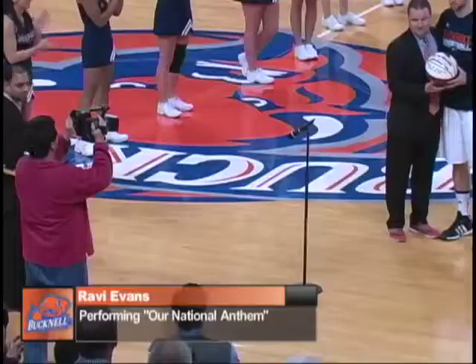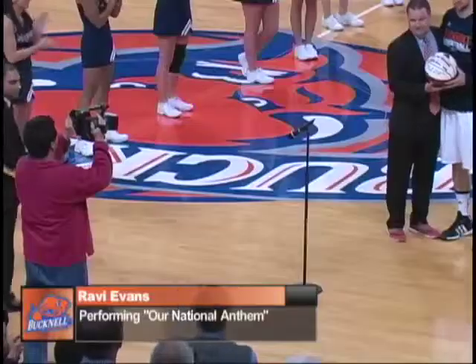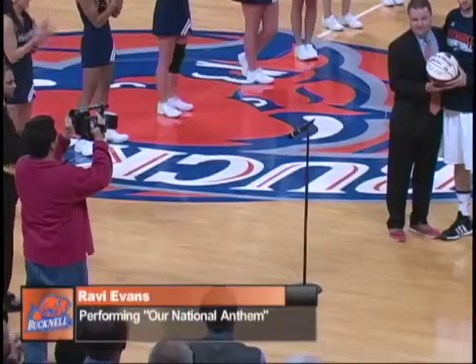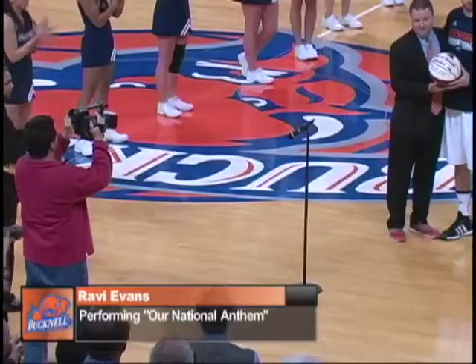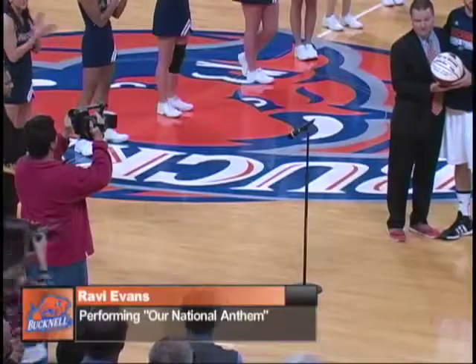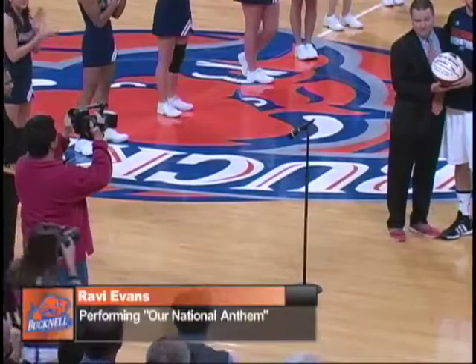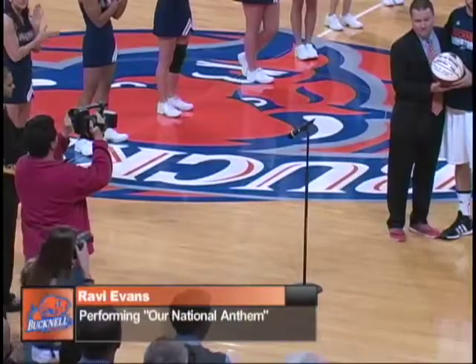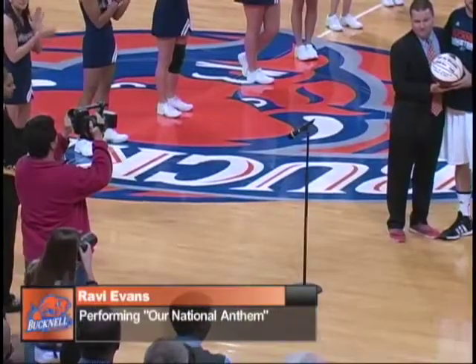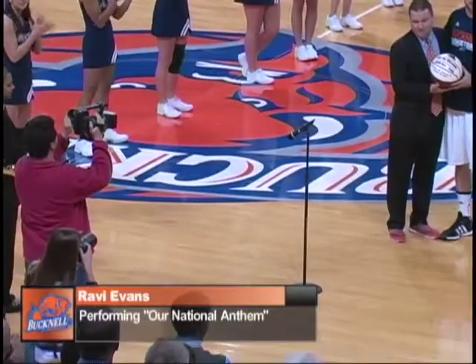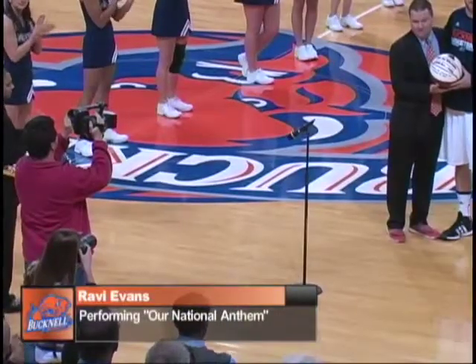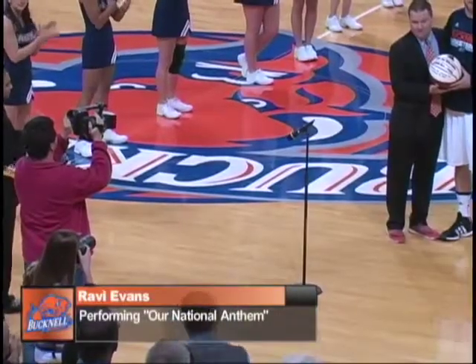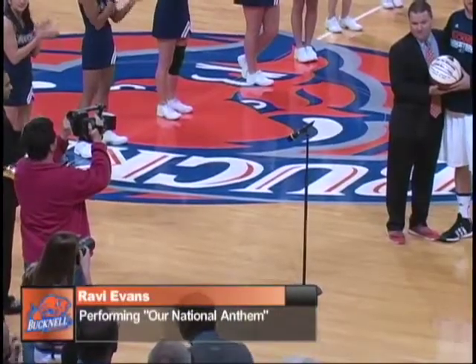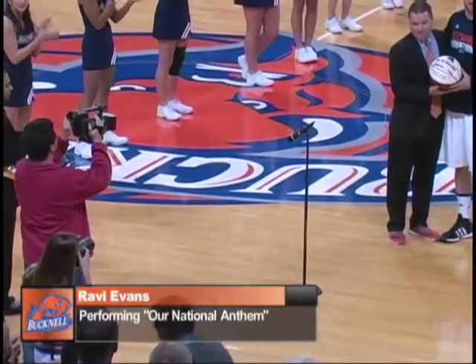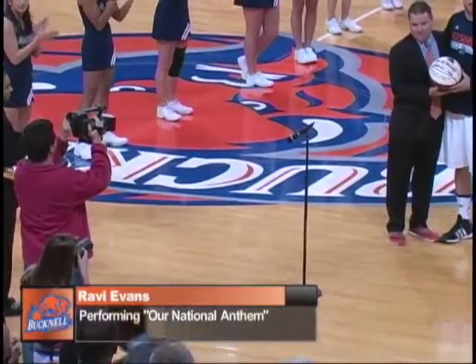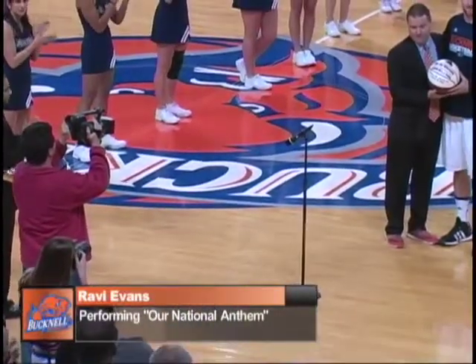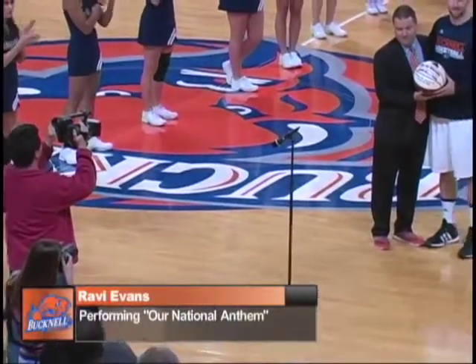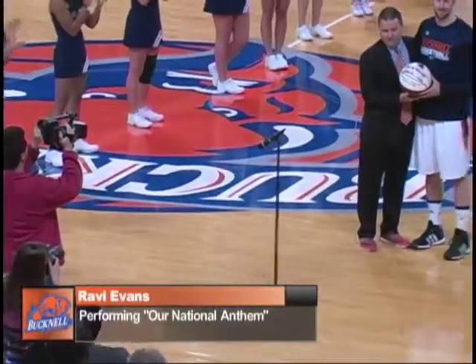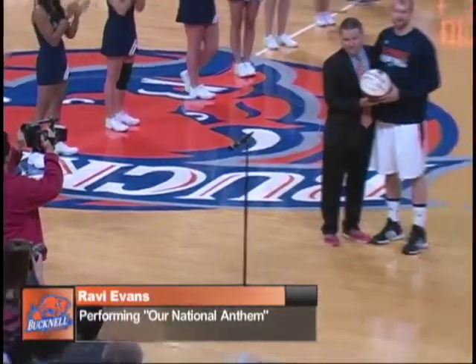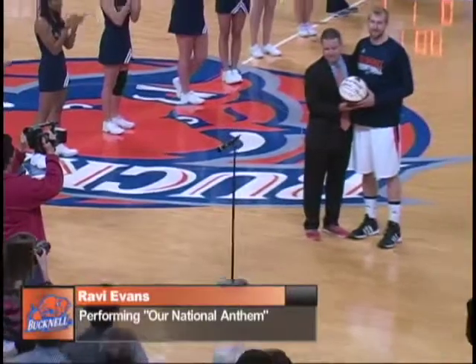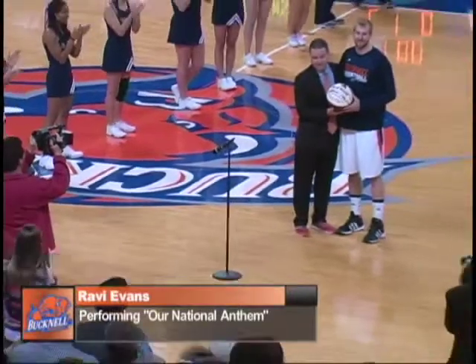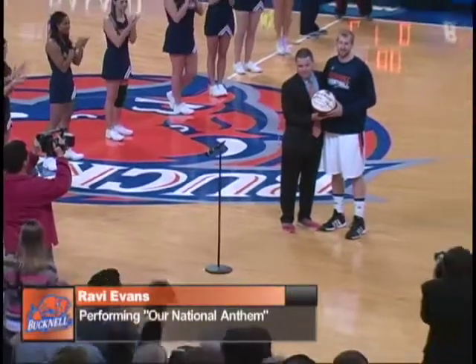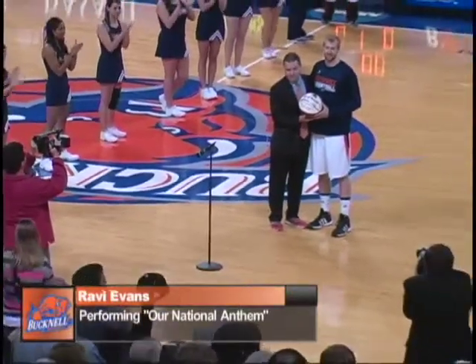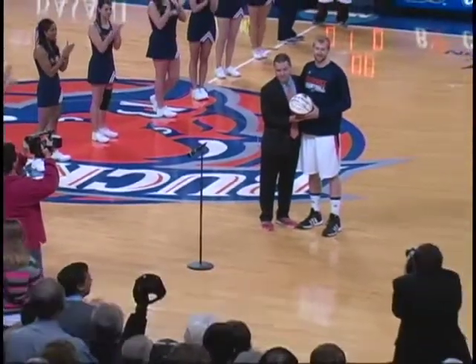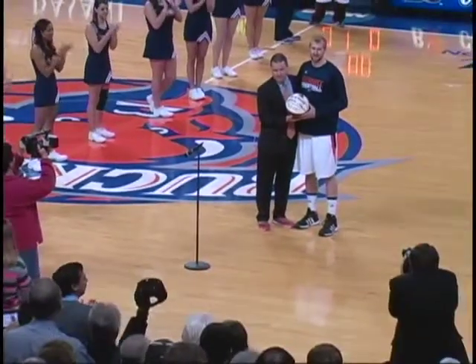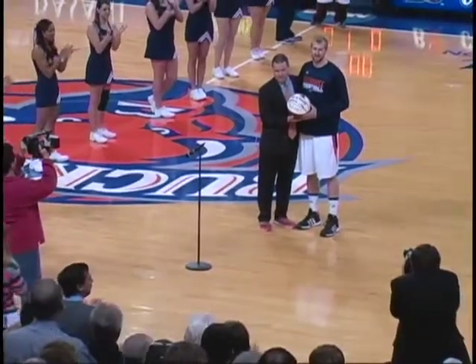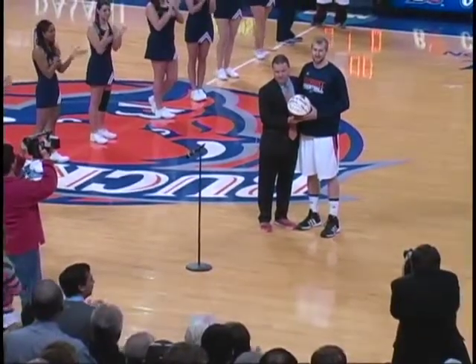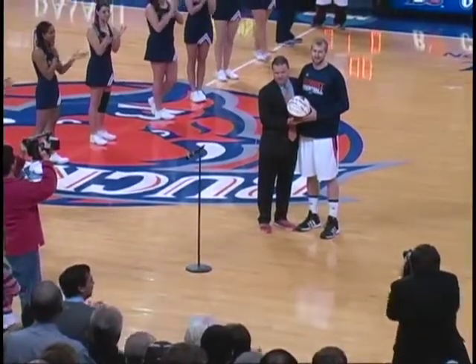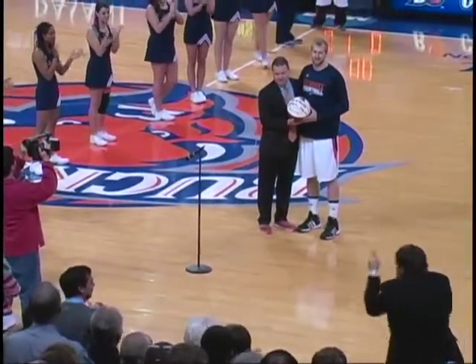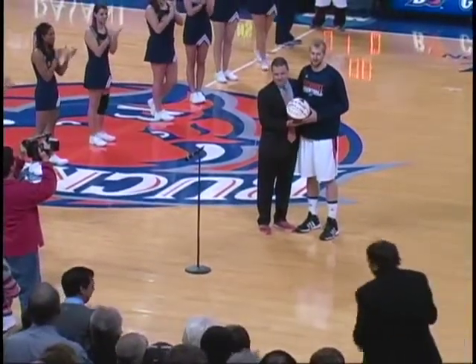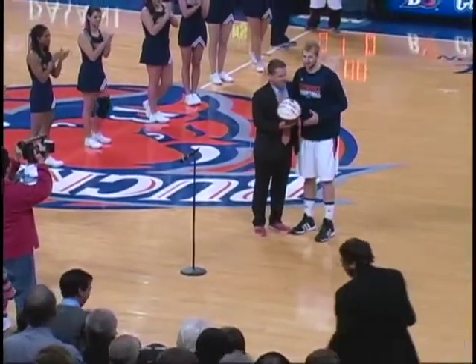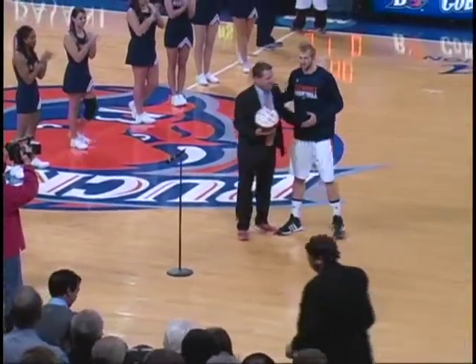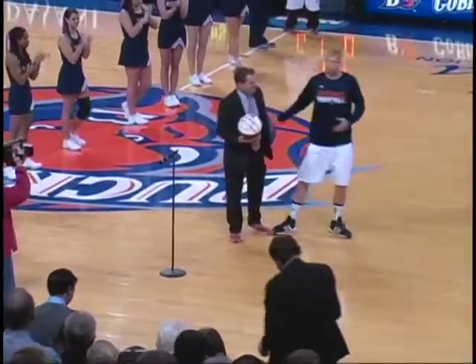Right now, Joe Willman is being recognized for scoring his 1,000th point at Colgate on Wednesday night. Congratulations to the senior from New Jersey.